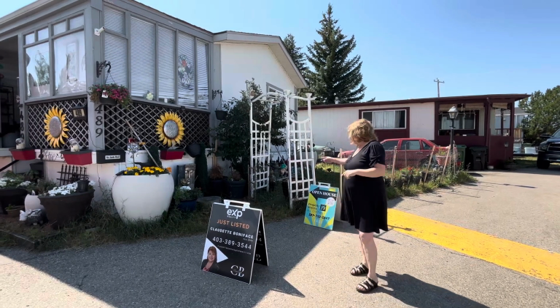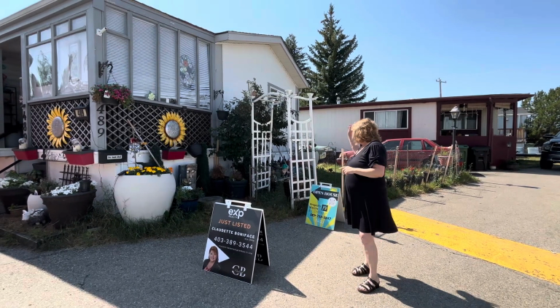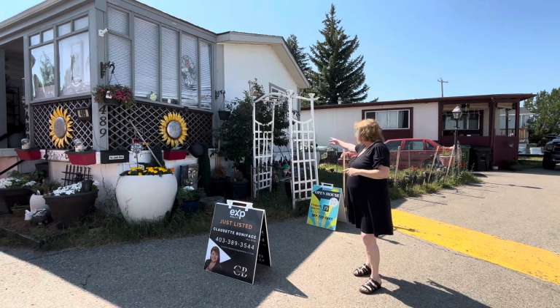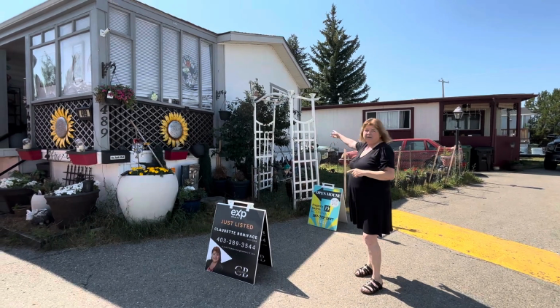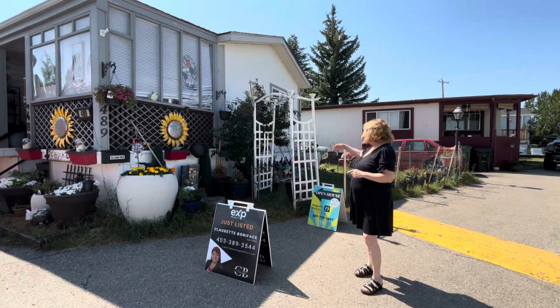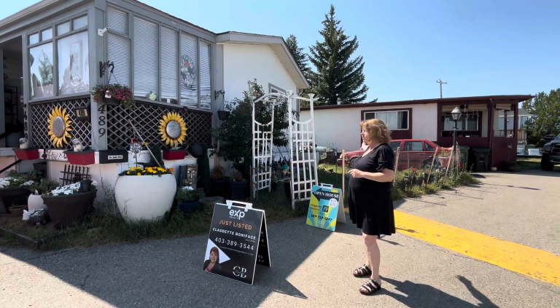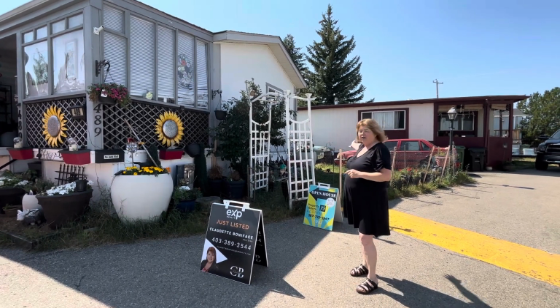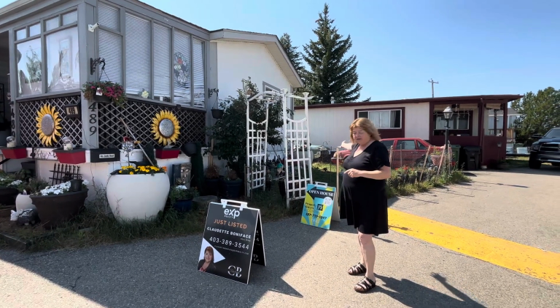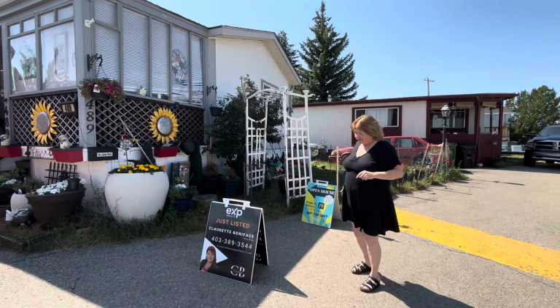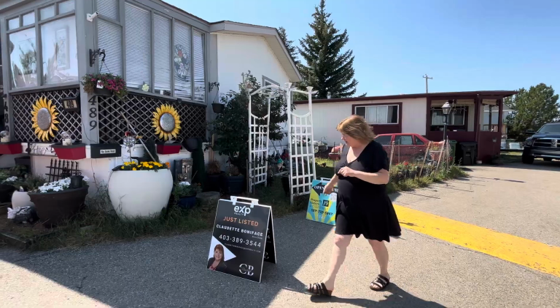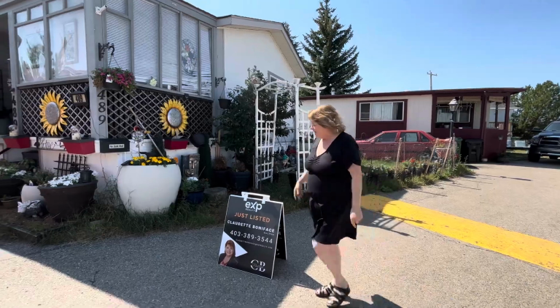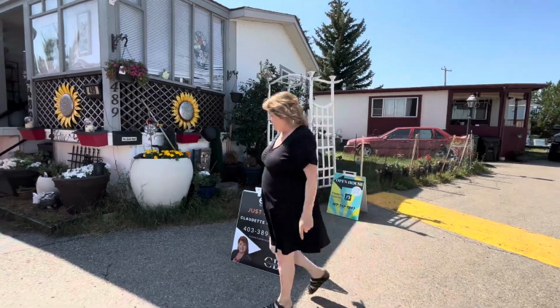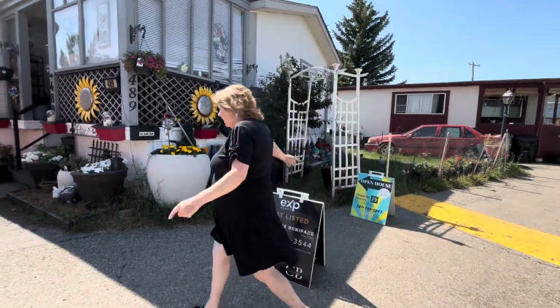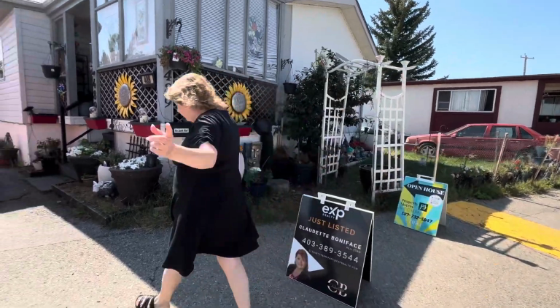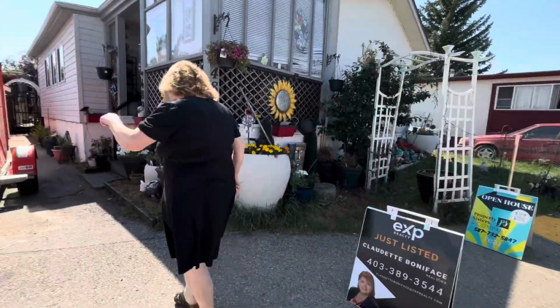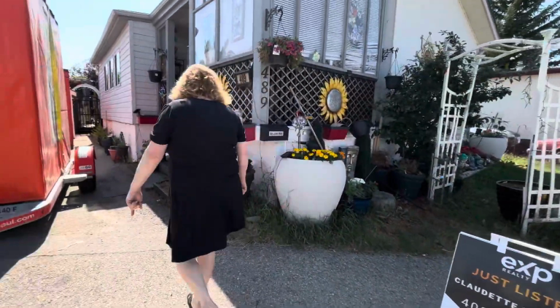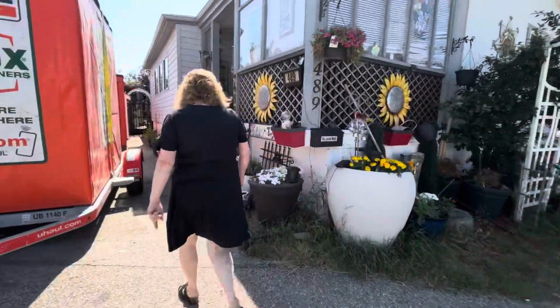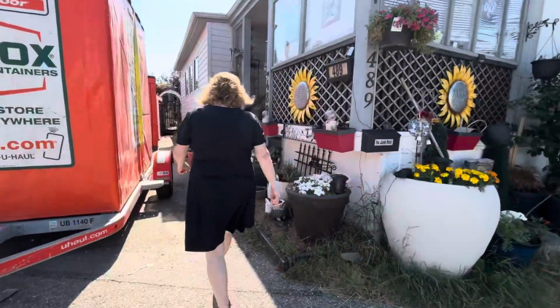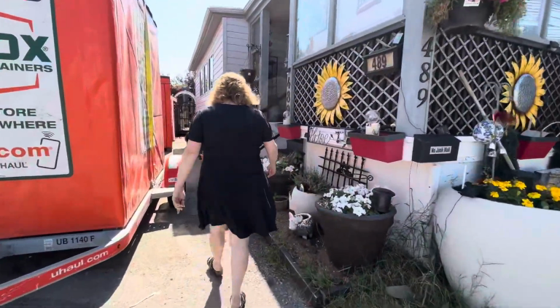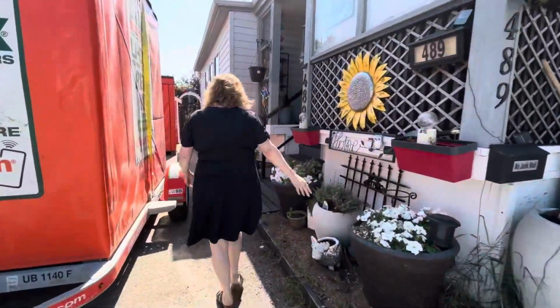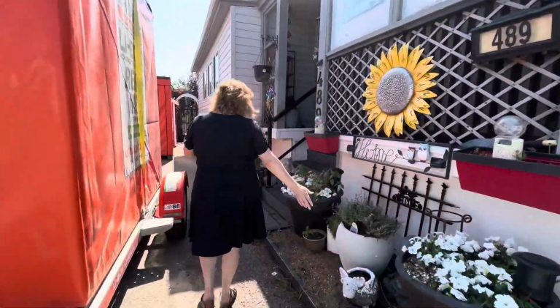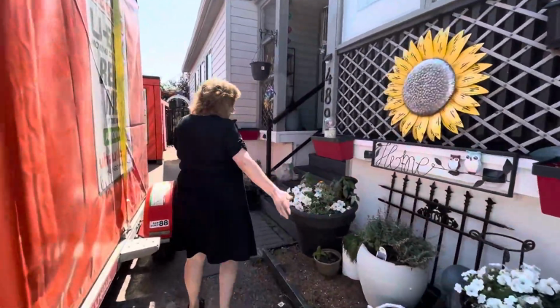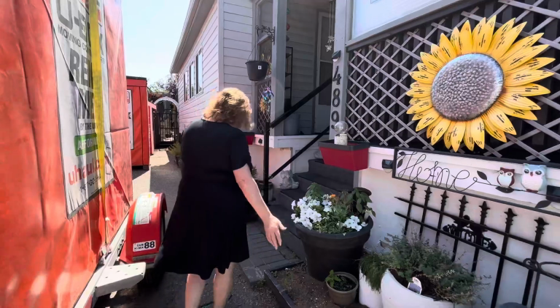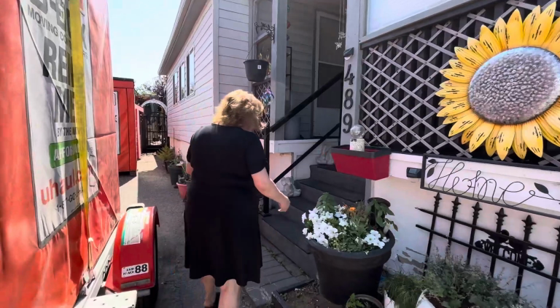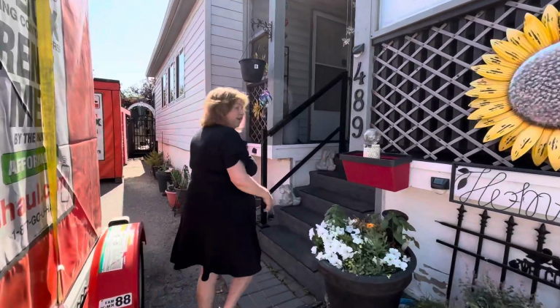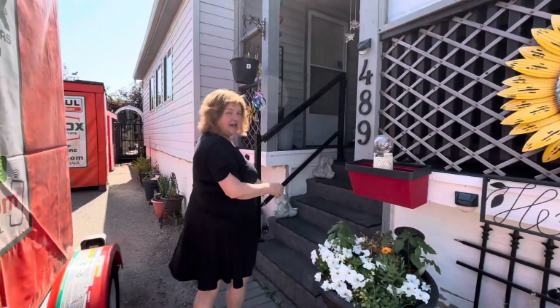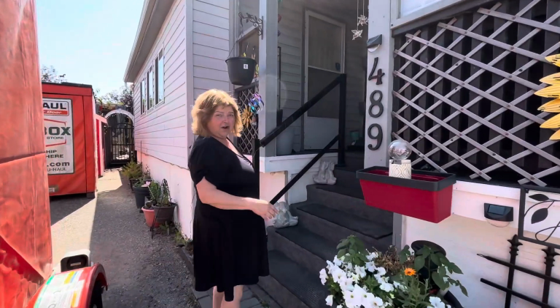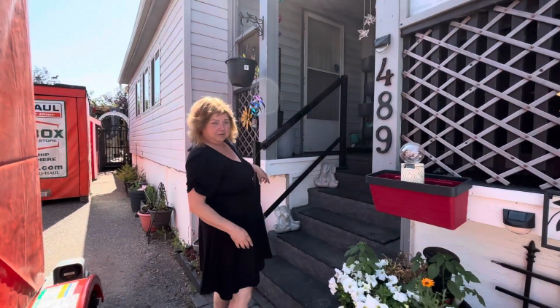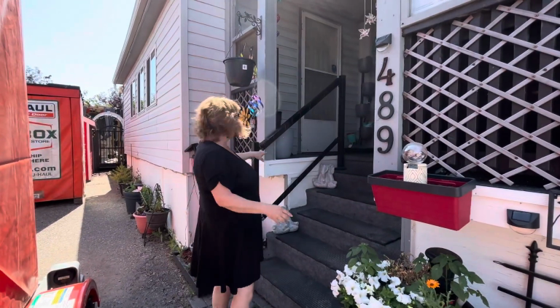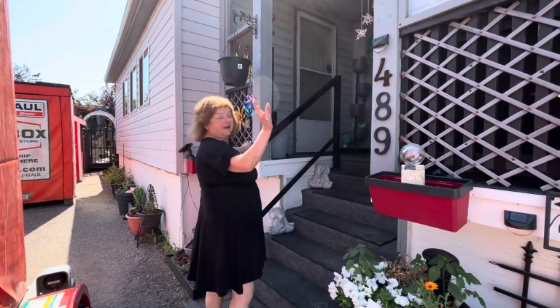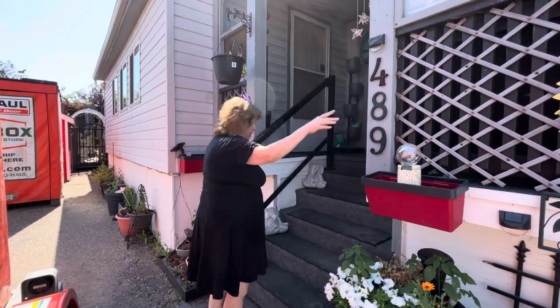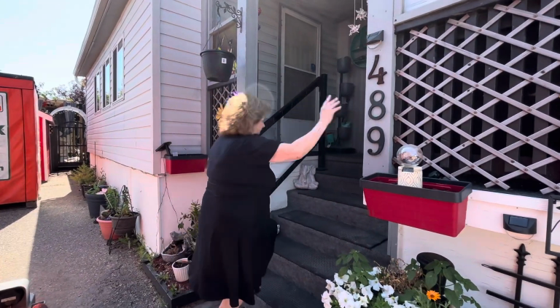We've got a cherry tree in the front and a gardener in the front. Come on in, let me show you around. We've got our potted plants here. If you like to have coffee in the morning, I've got a spot for you.